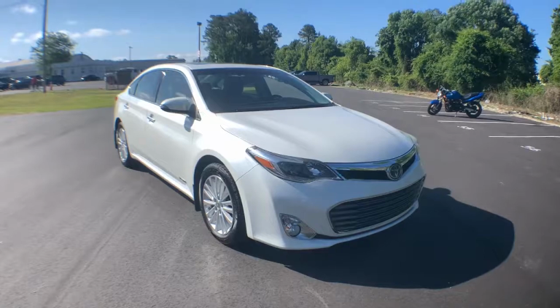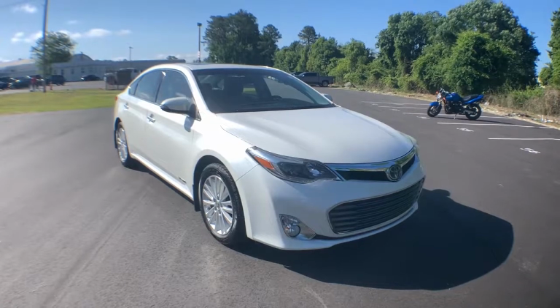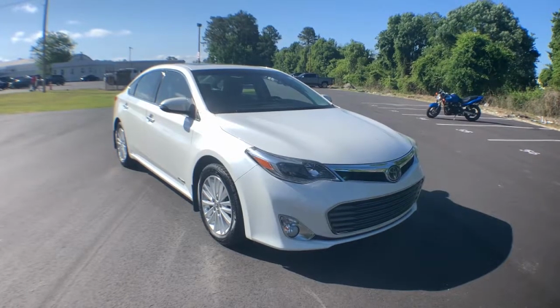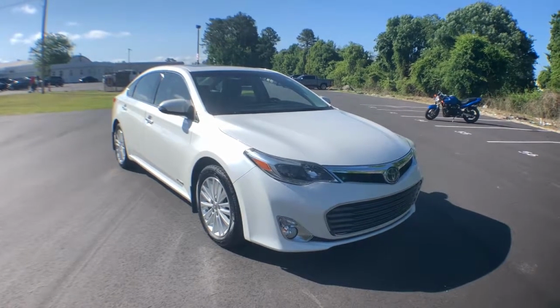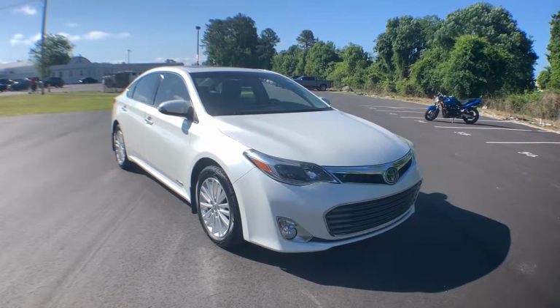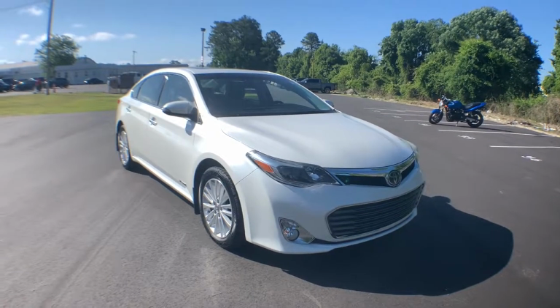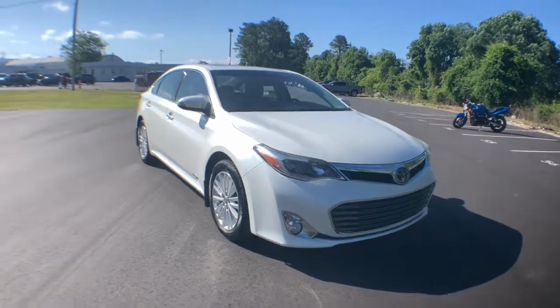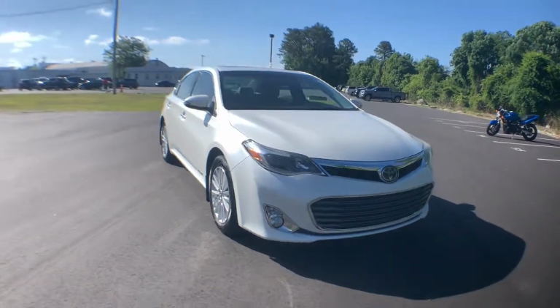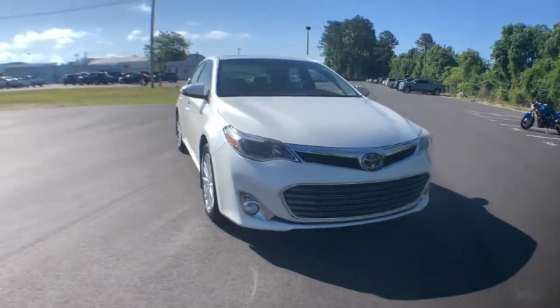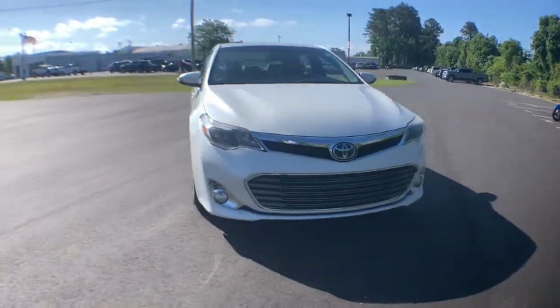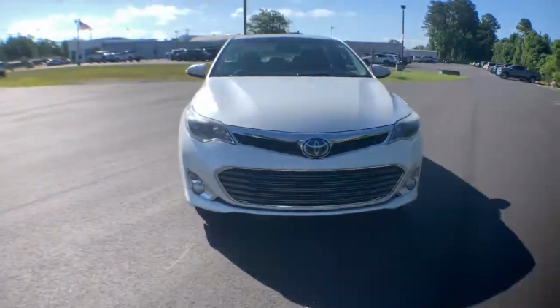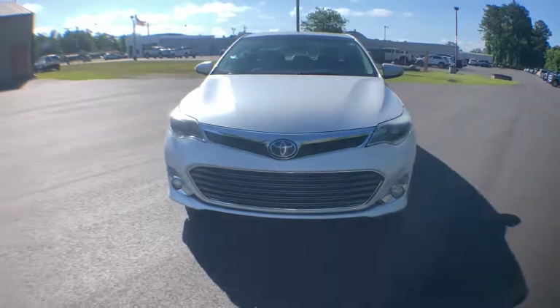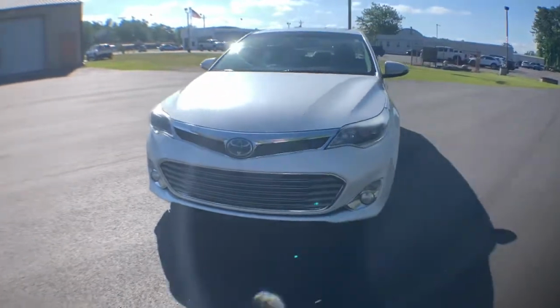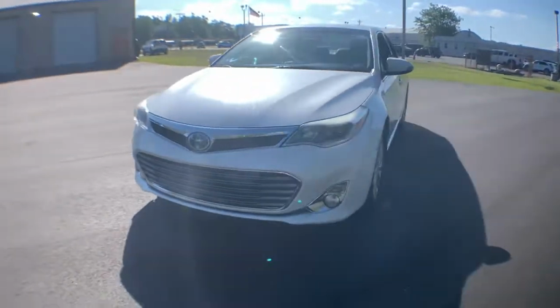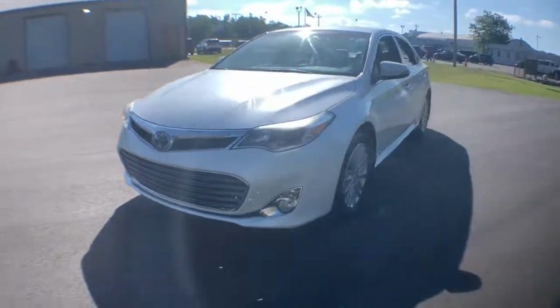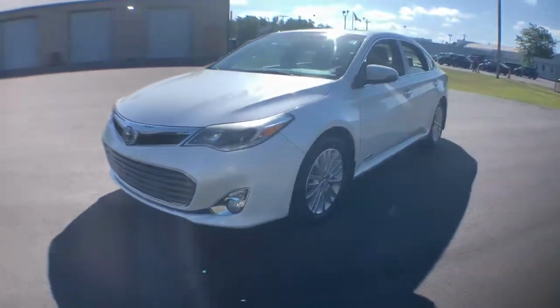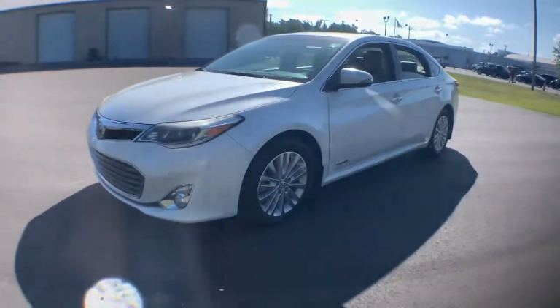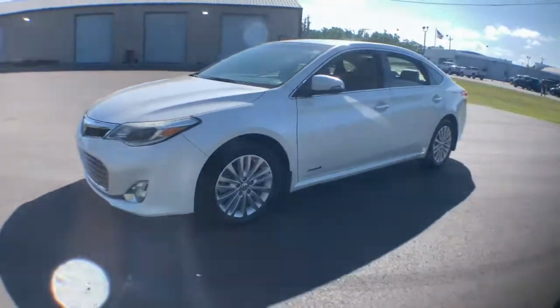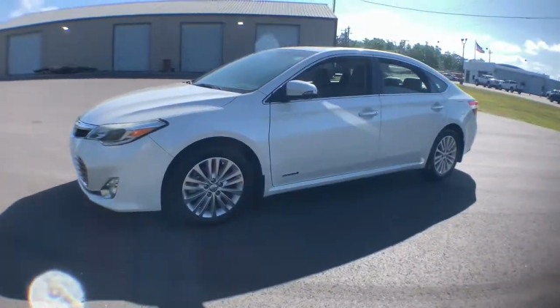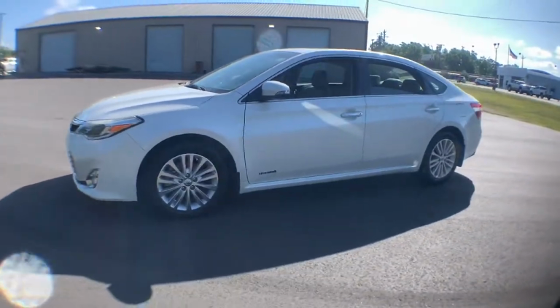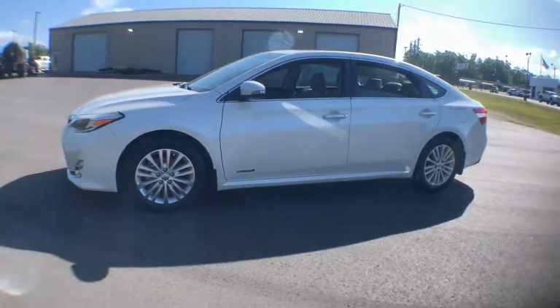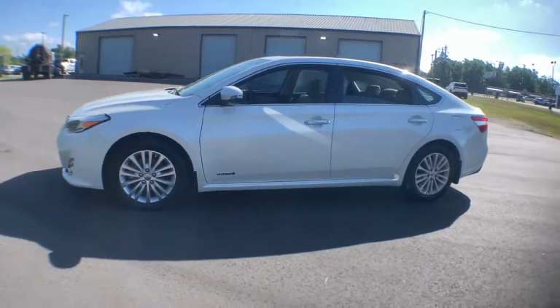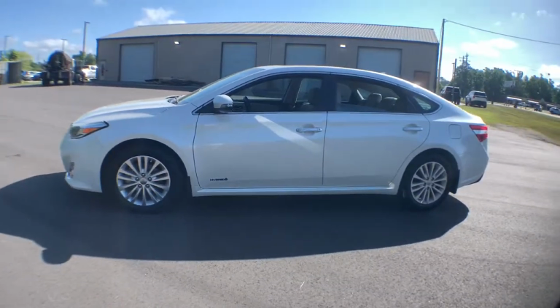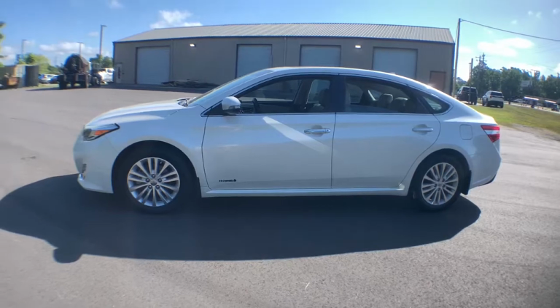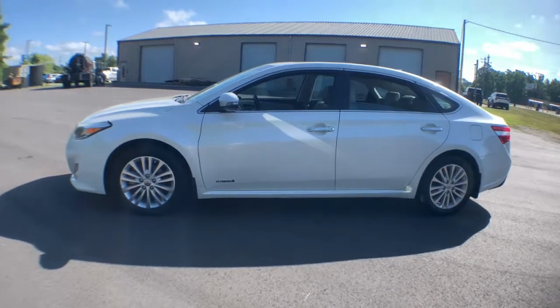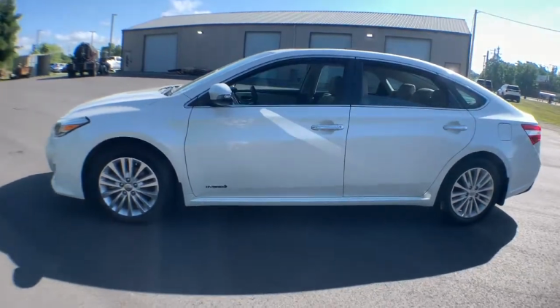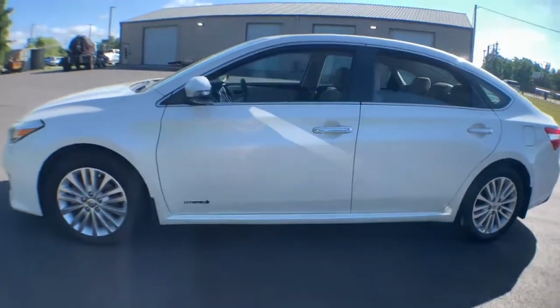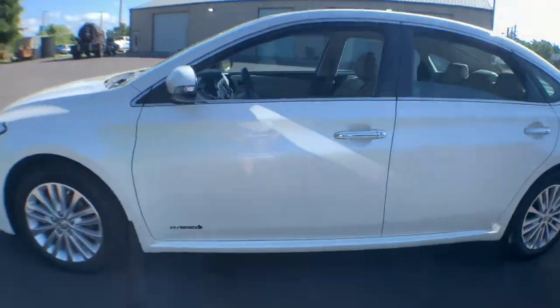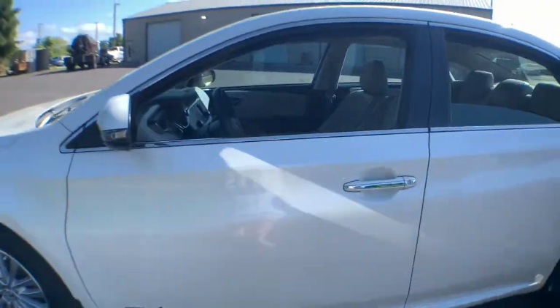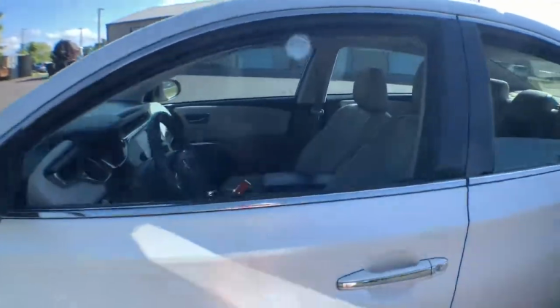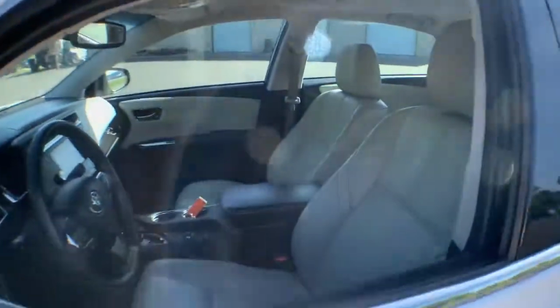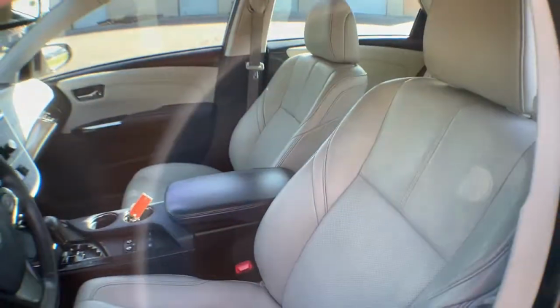You'll have love at first sight with the 2013 Toyota Avalon. This vehicle still has fewer than 150,000 miles on the clock, so it won't last long. This impeccable Avalon sedan will sweep you off your feet.